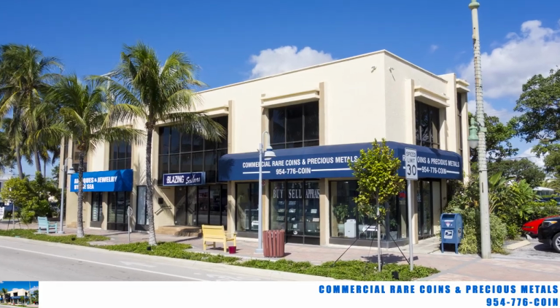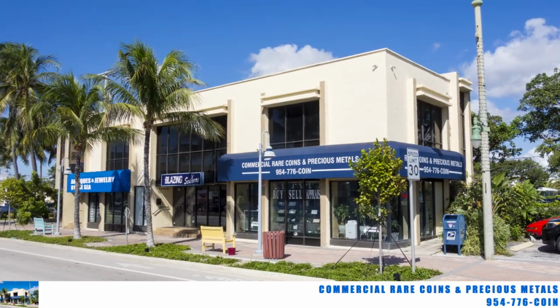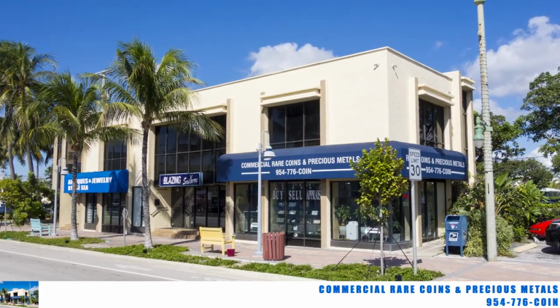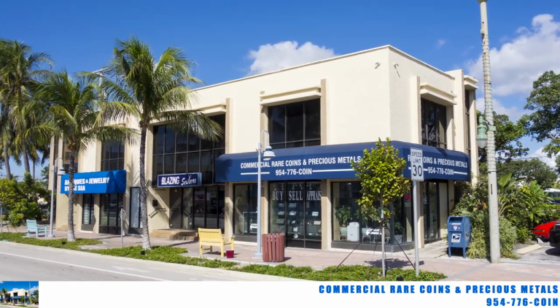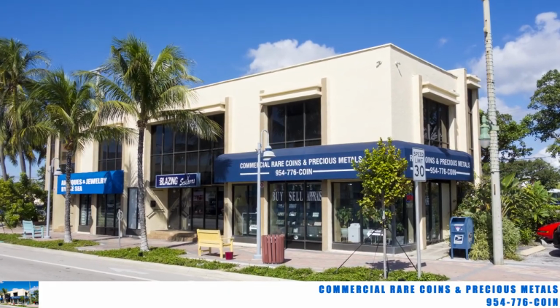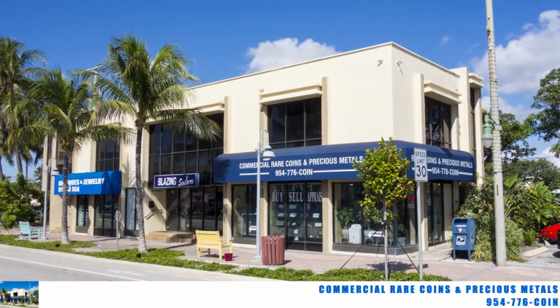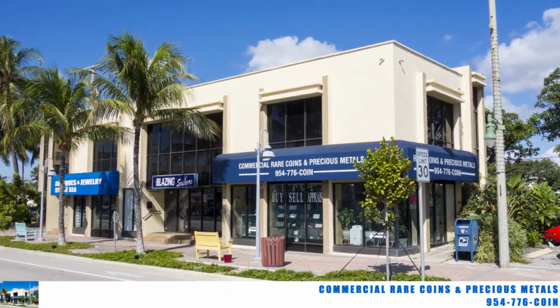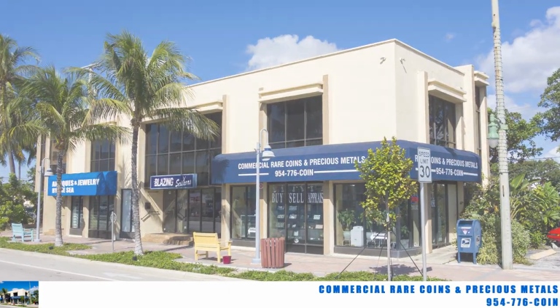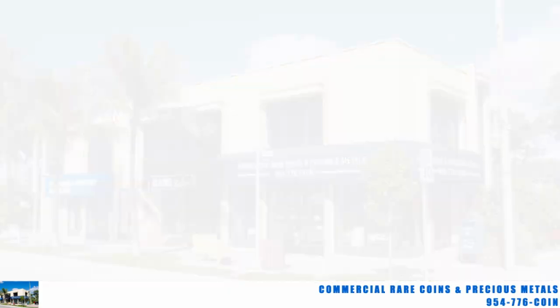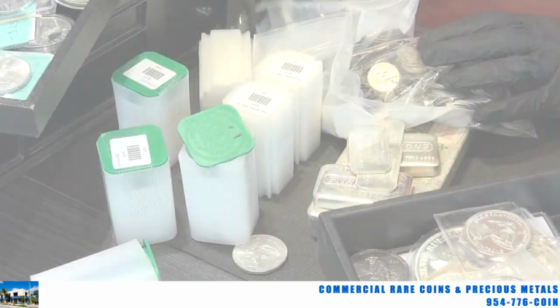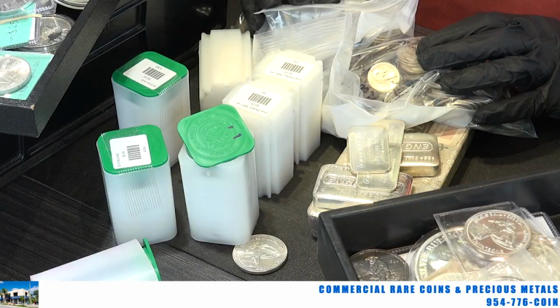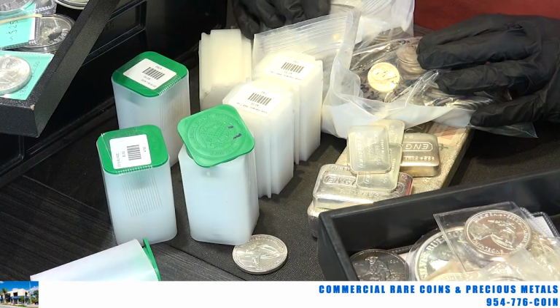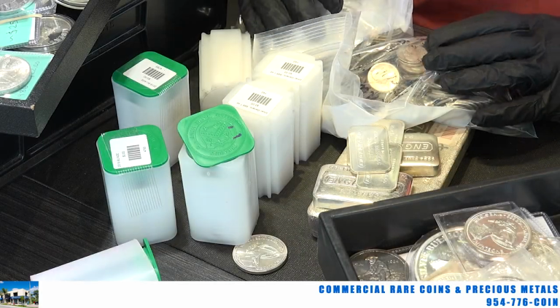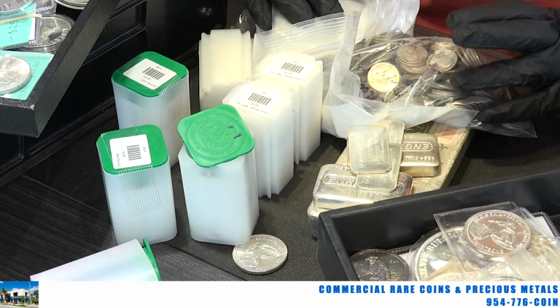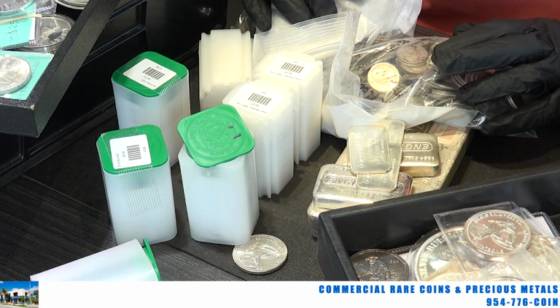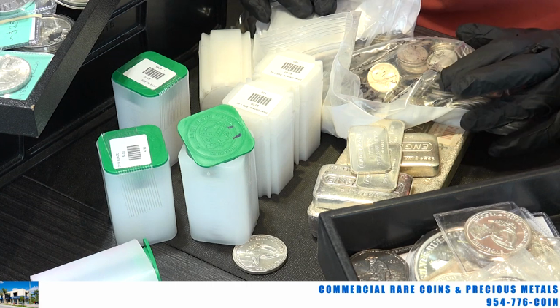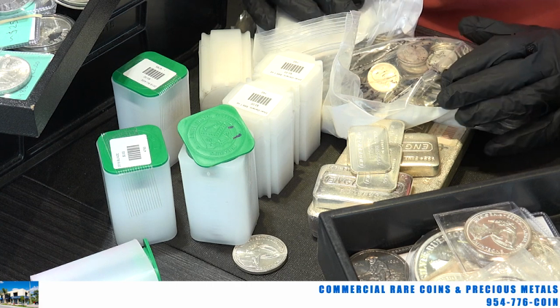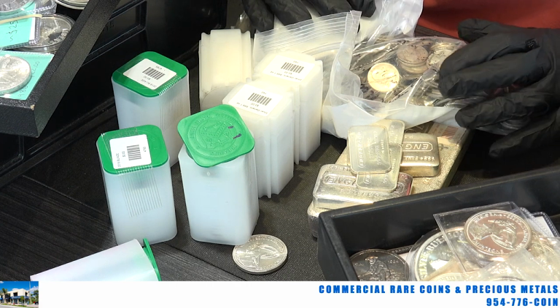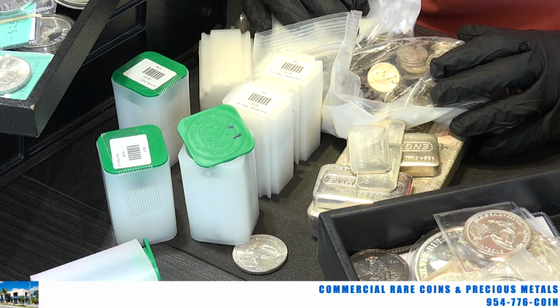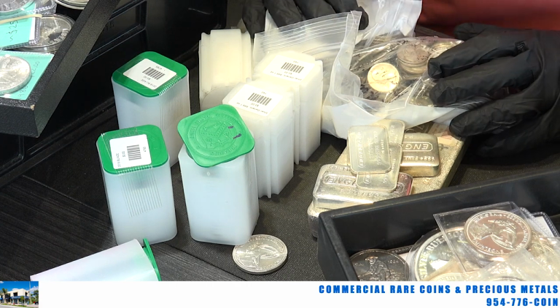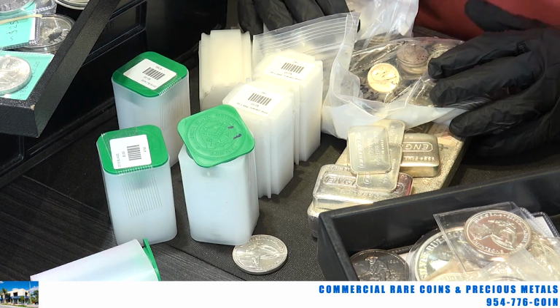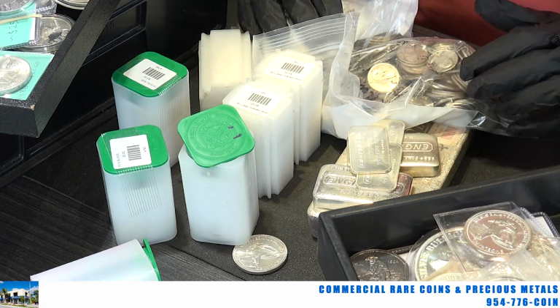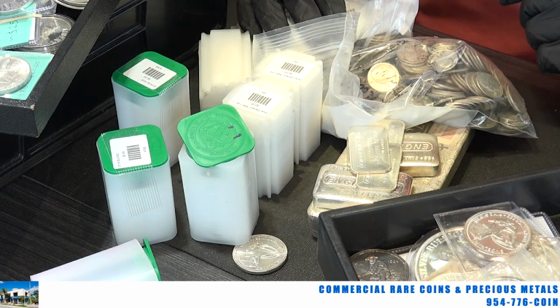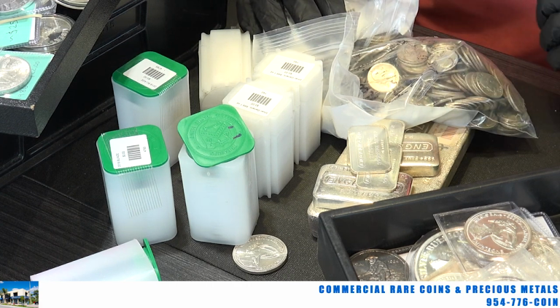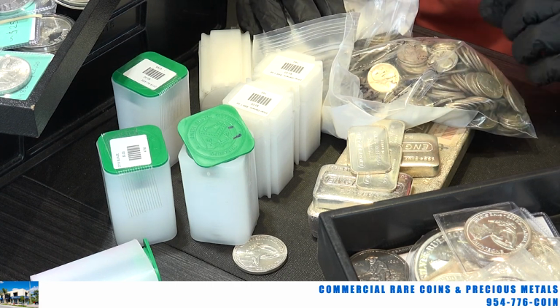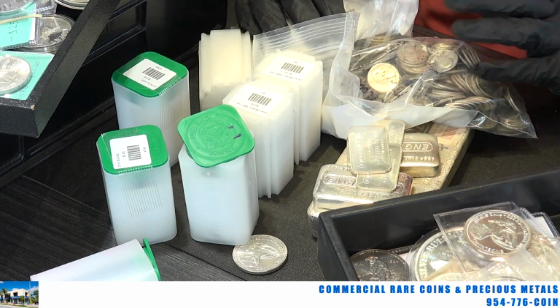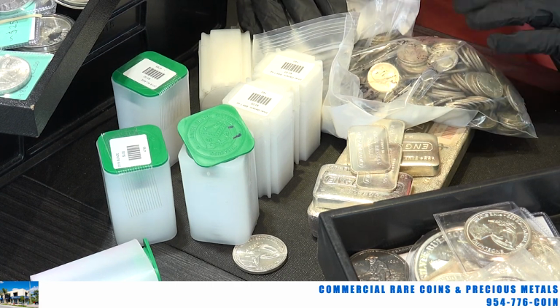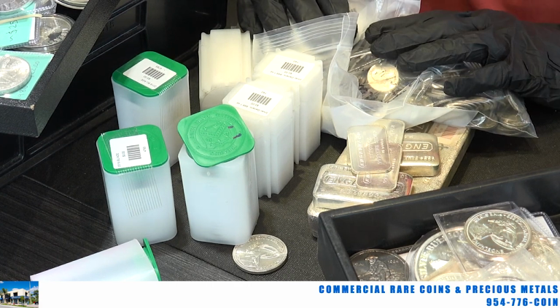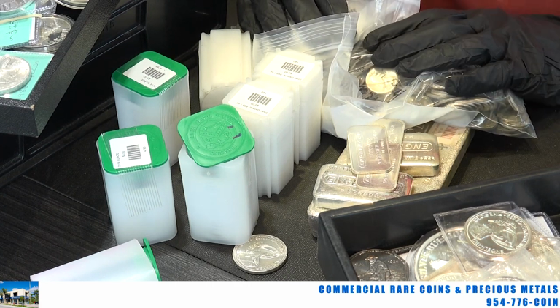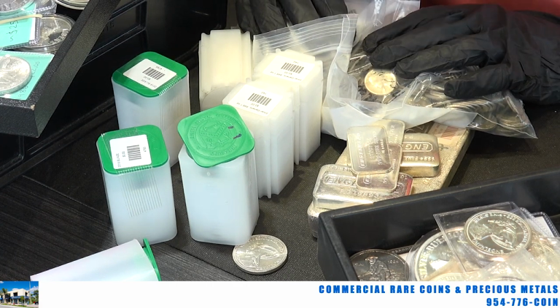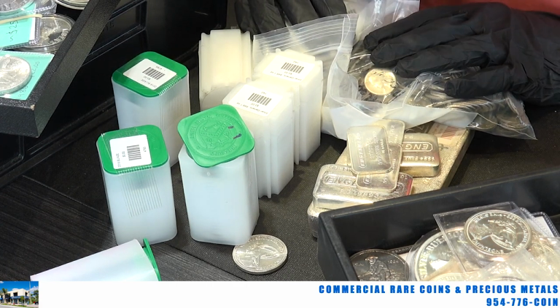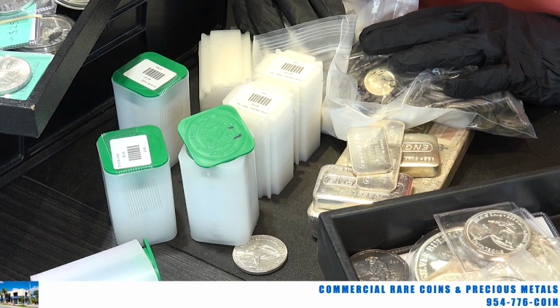Hi, this is Brian from Commercial Rare Coins and Precious Metals in Lauderdale-by-the-Sea. I'm just going to go over a few silver products with you here — some of the more popular products and maybe a few obscure products if we have the time.